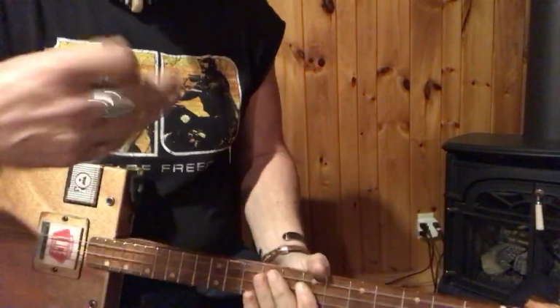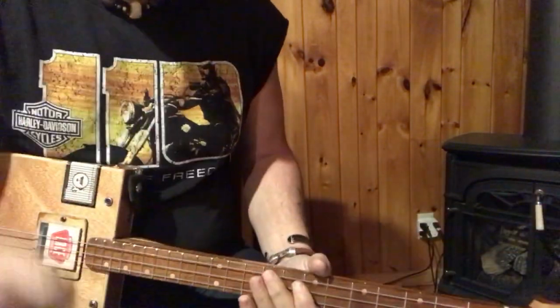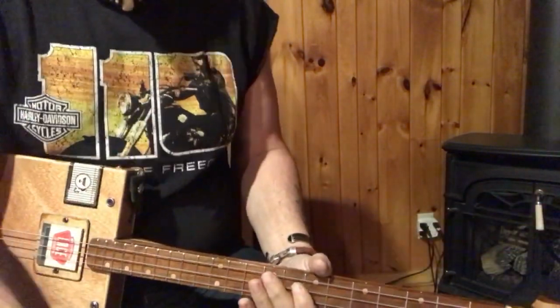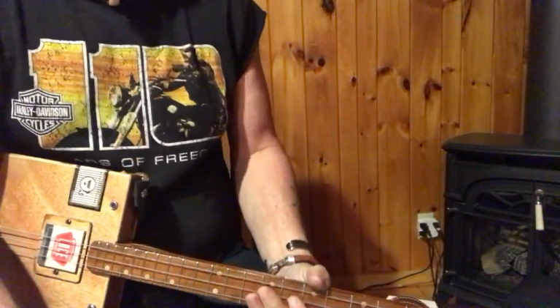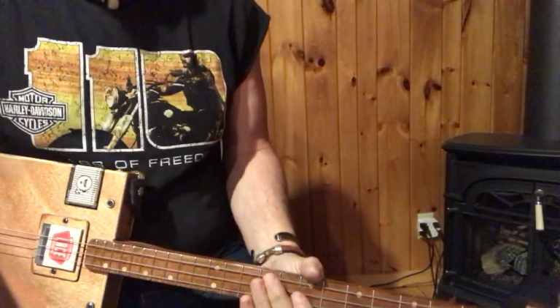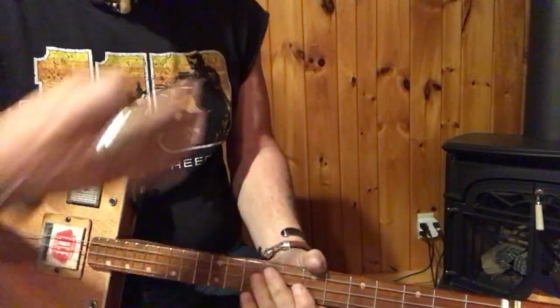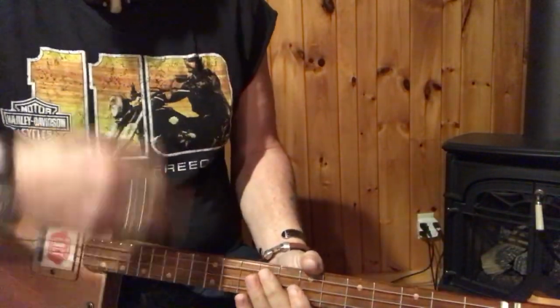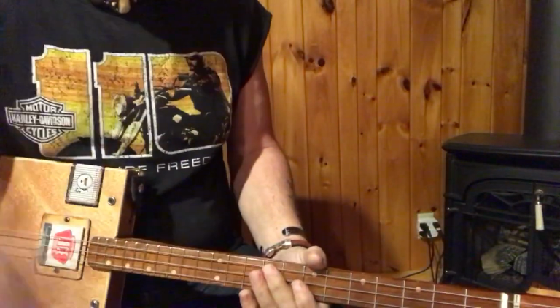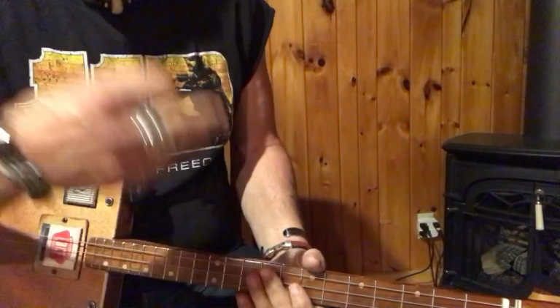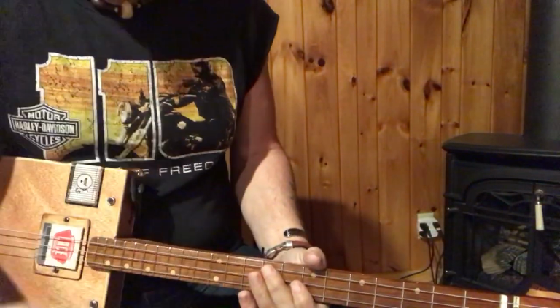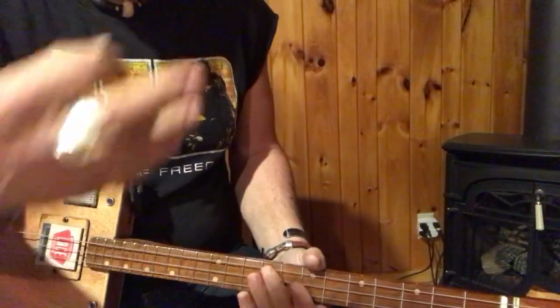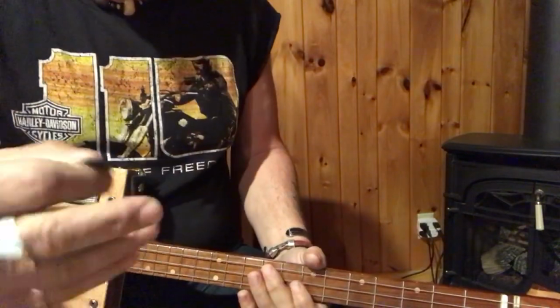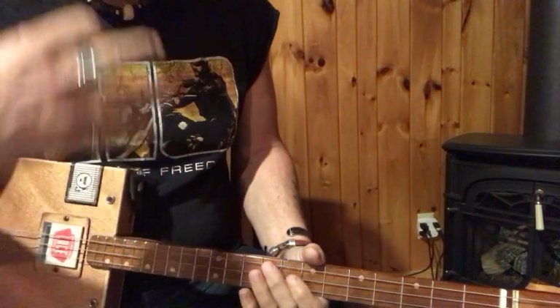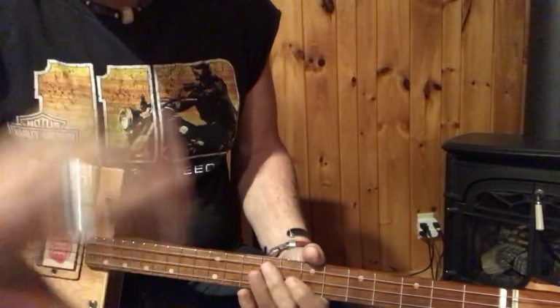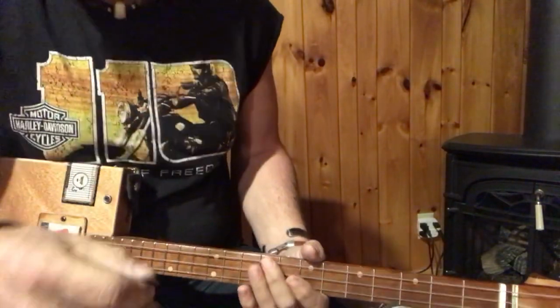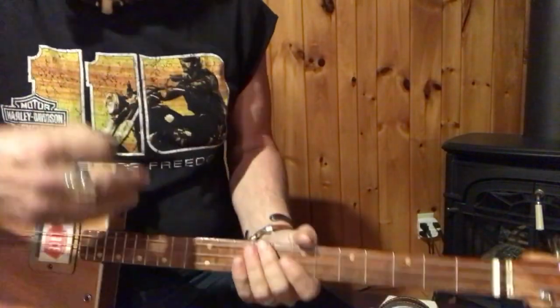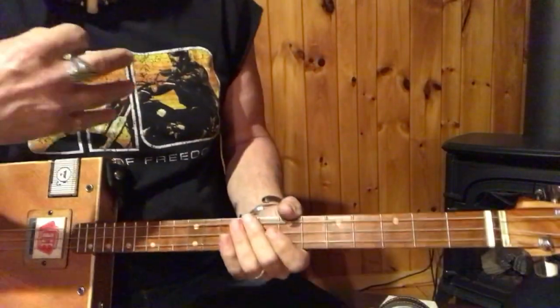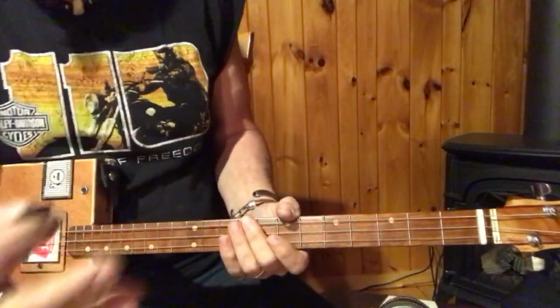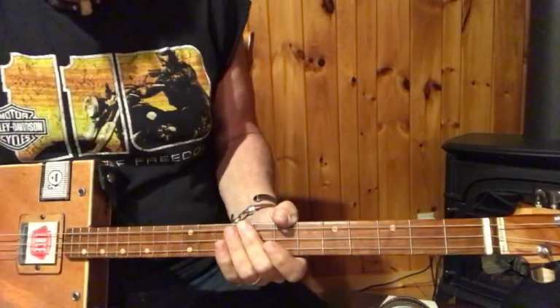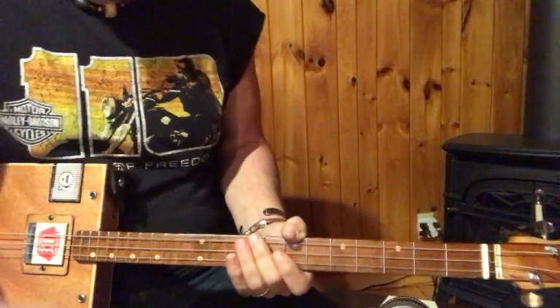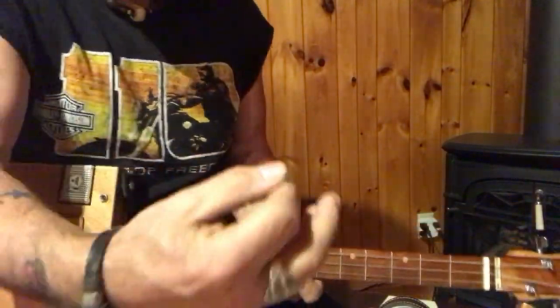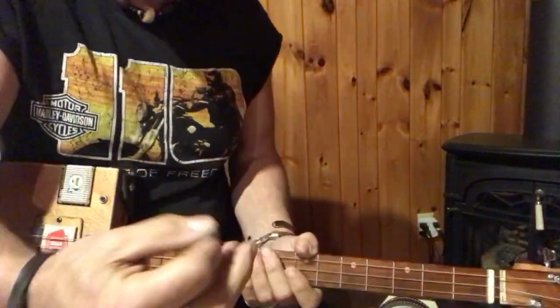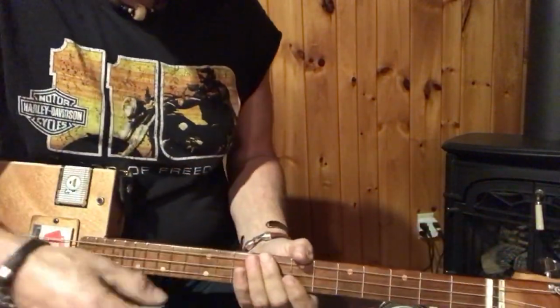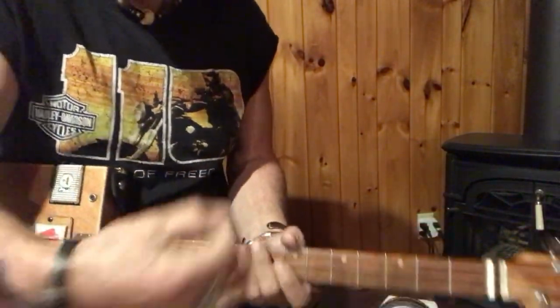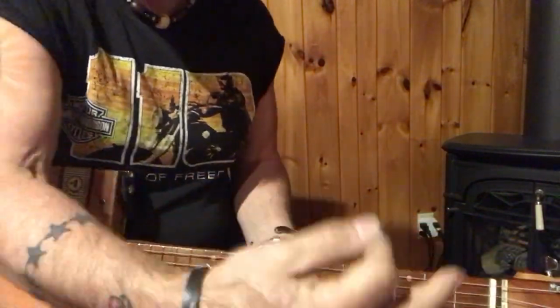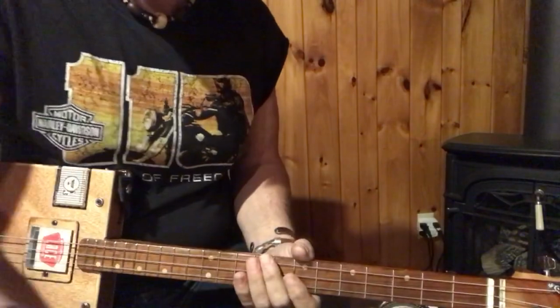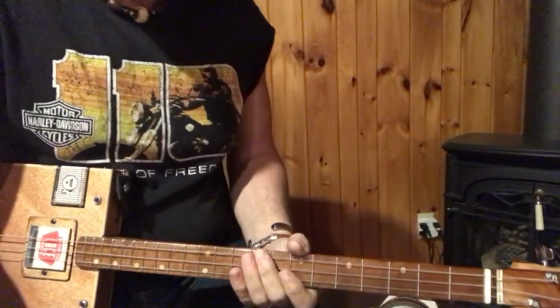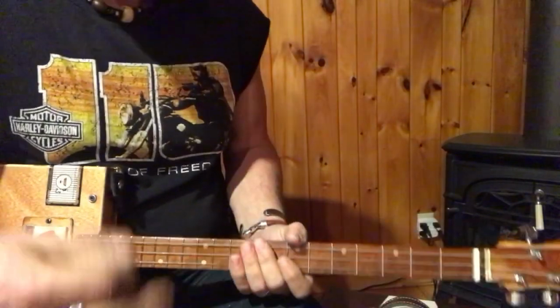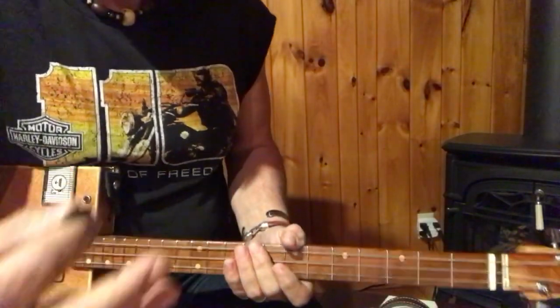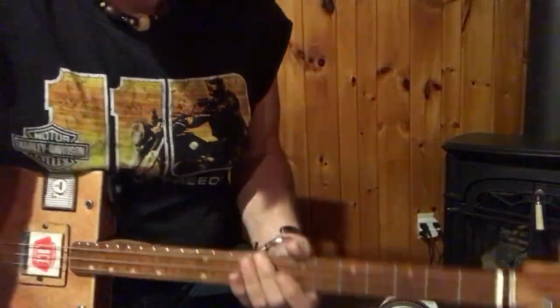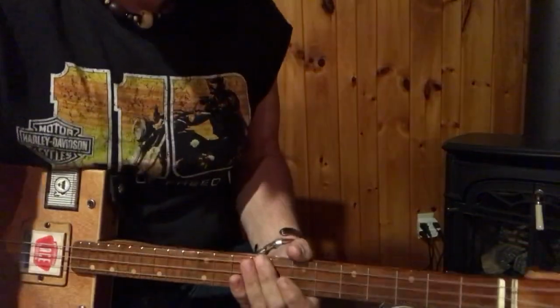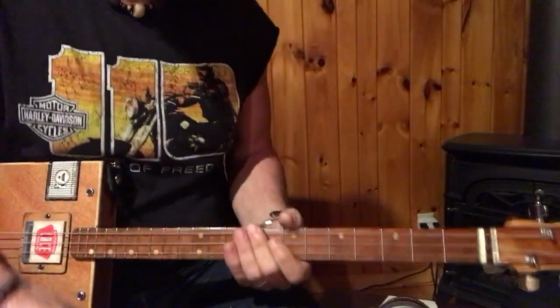So you know how it goes now. It's the same thing over and over. Easy. You just gotta remember the lyrics. Get your iPad out or a sheet of paper in front of you, however you want to do it.